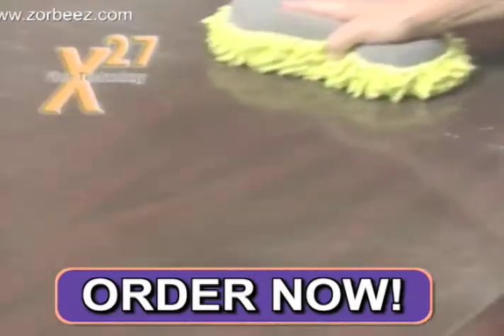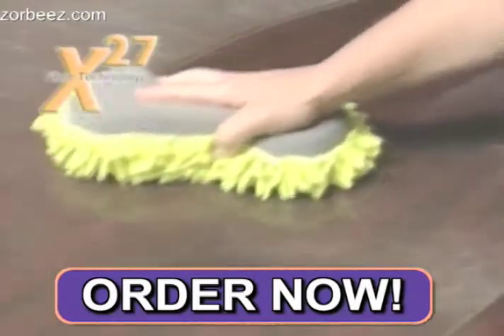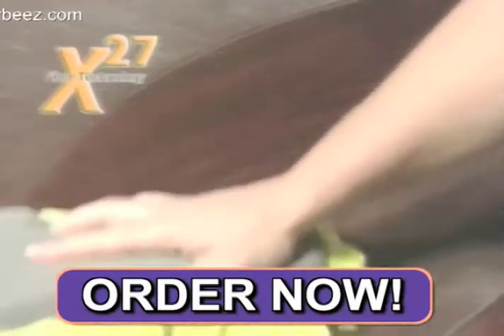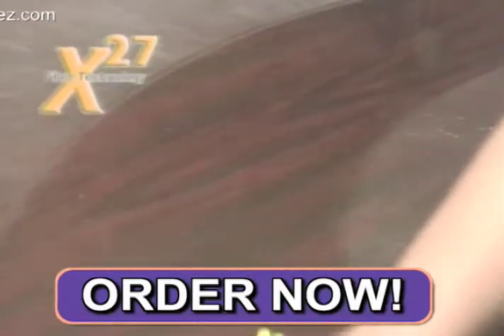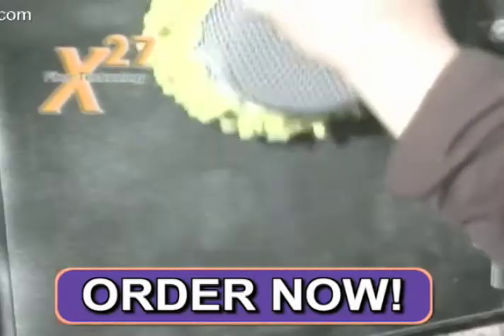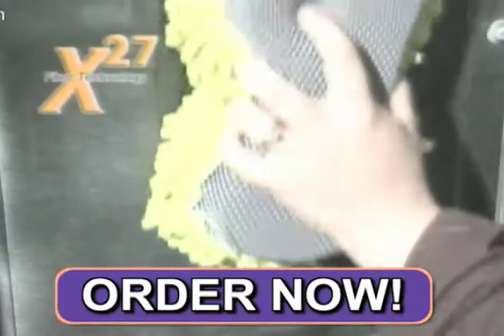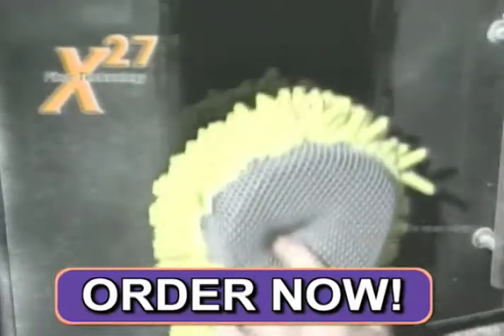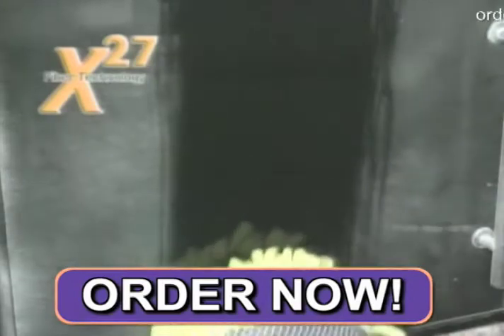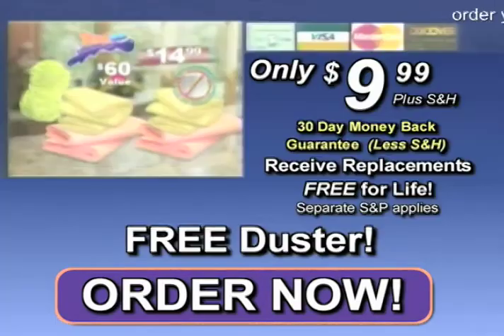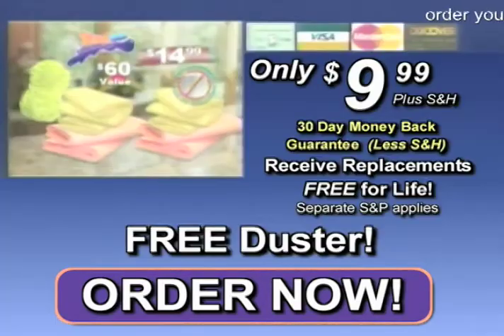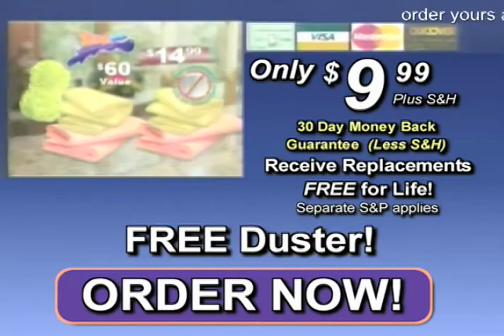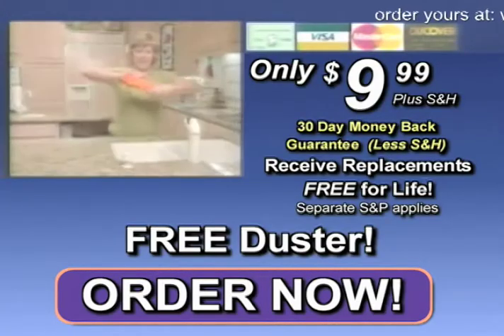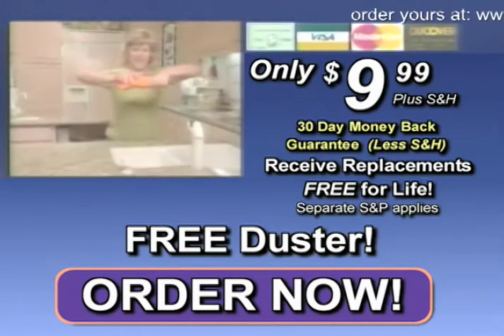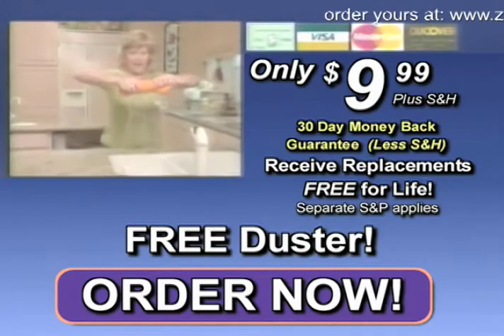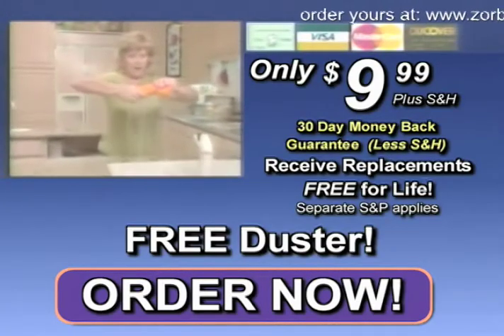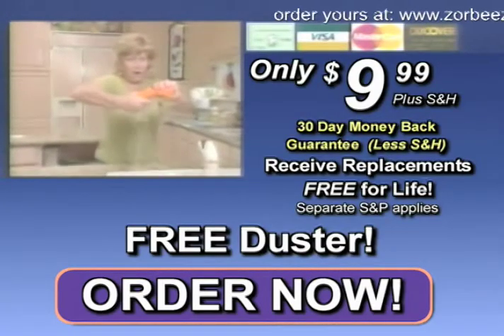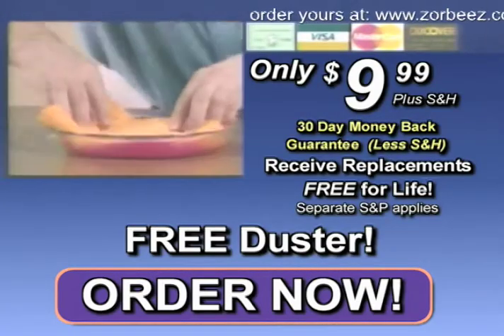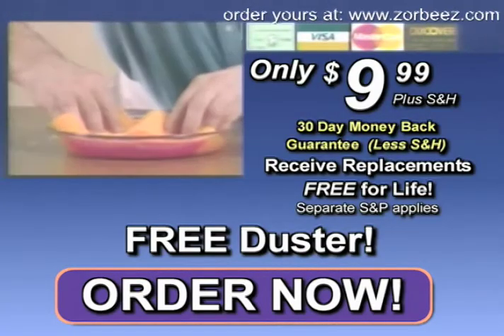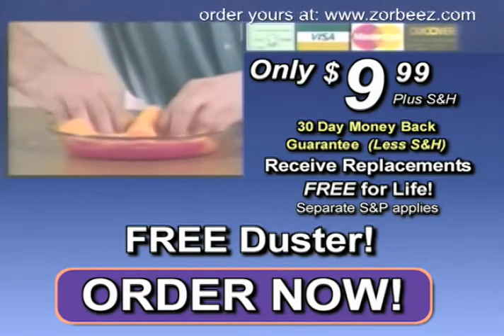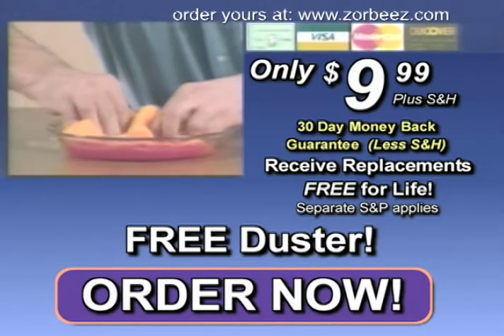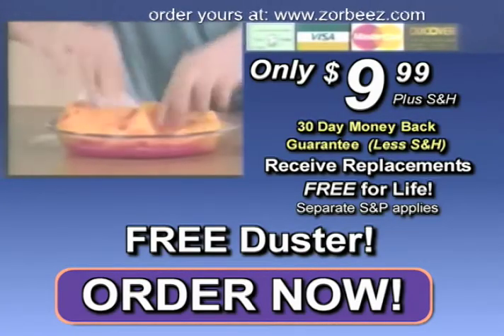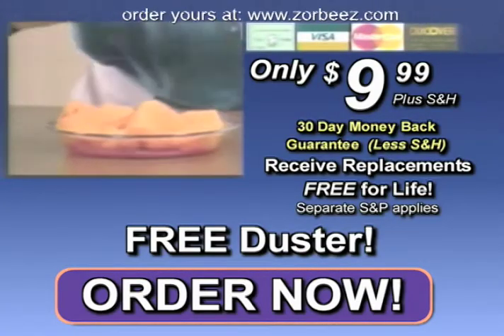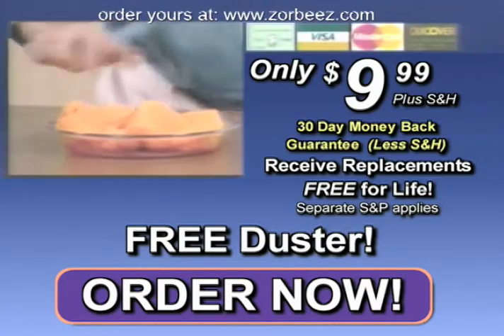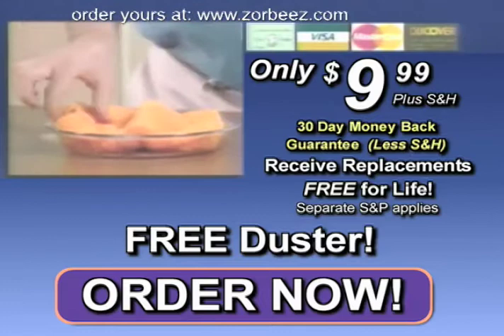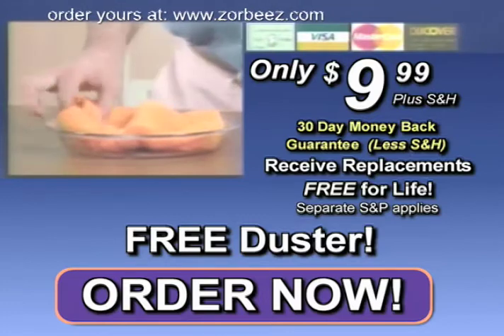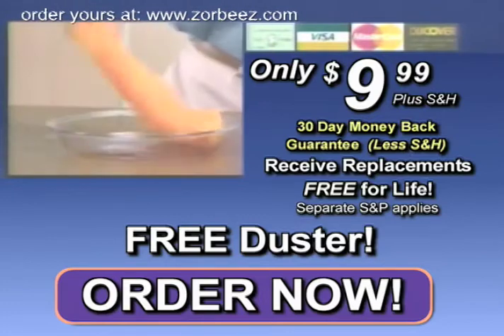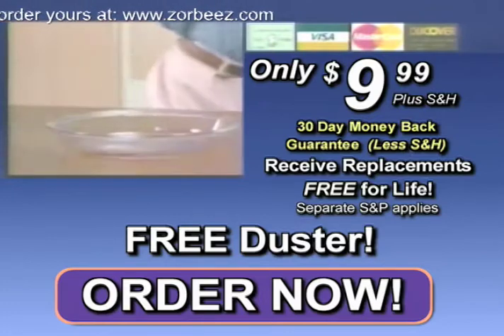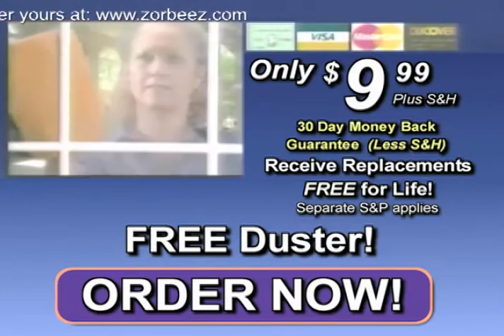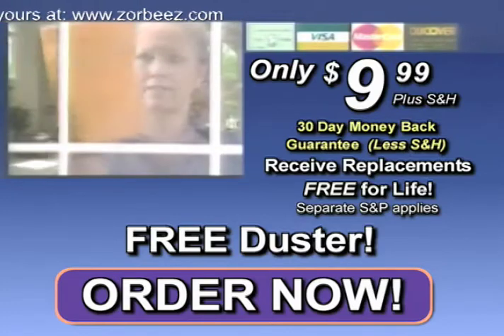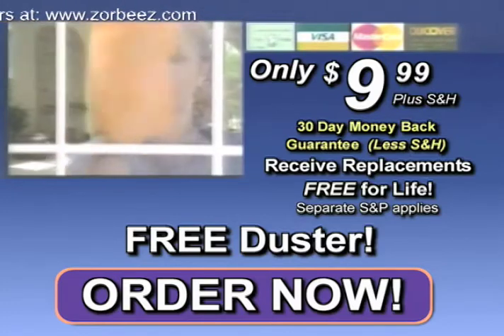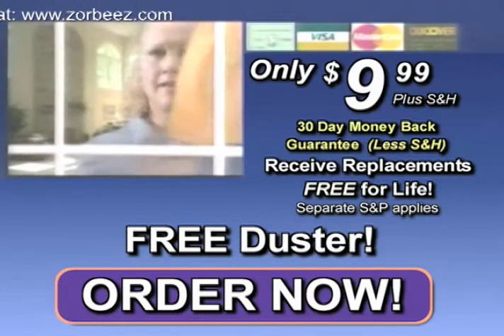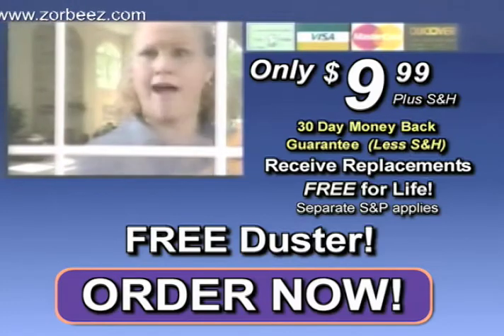It attracts dust like a magnet. And here's the best part — we'll send you a set of Zorbeez free, whenever you need them, for life. Just pay shipping and processing. Order today.